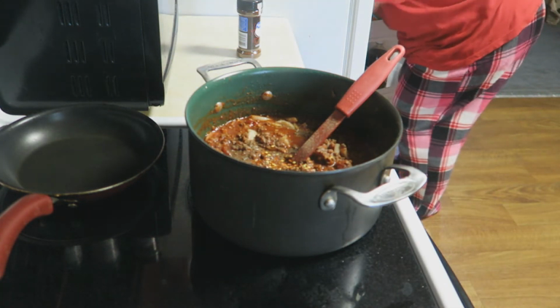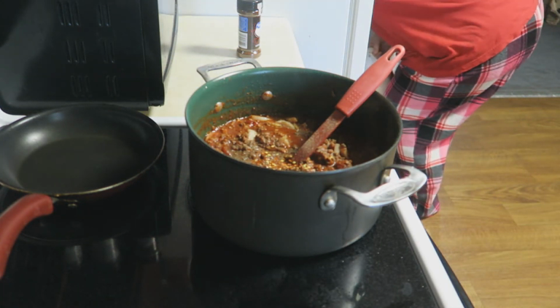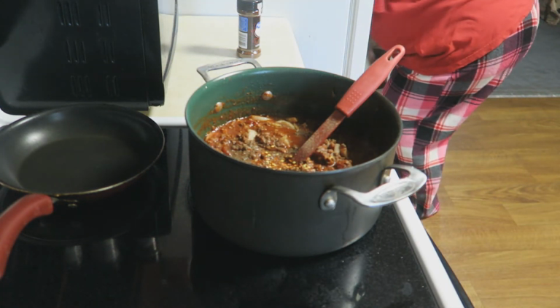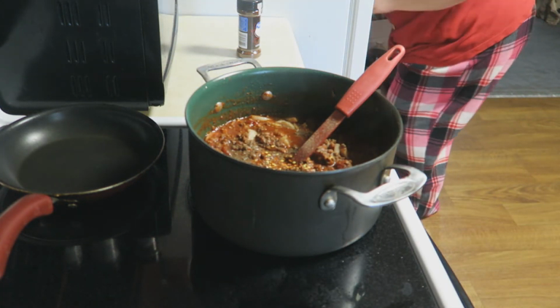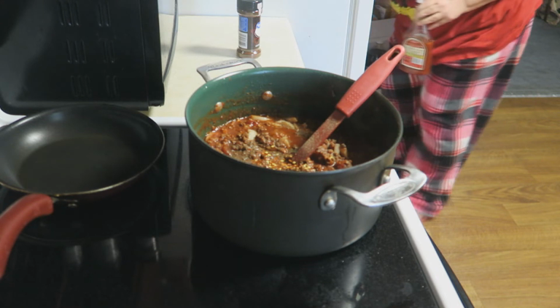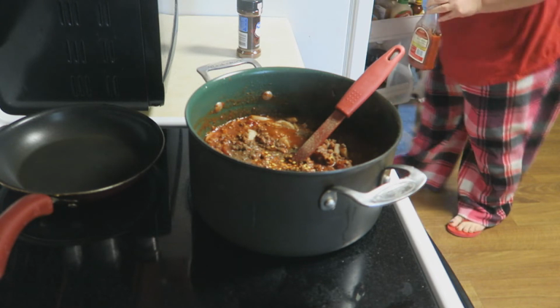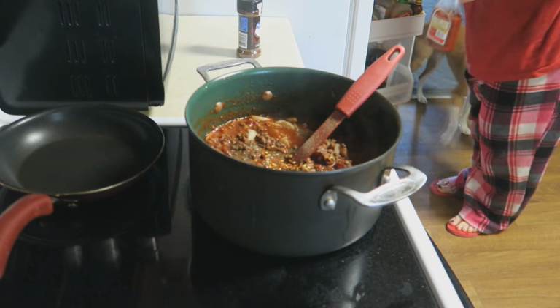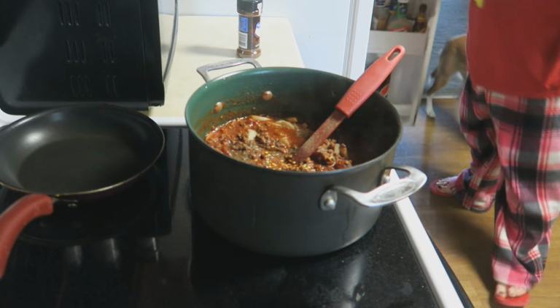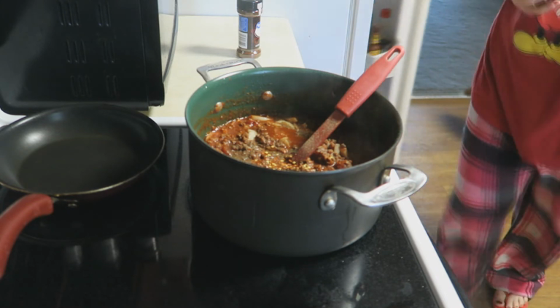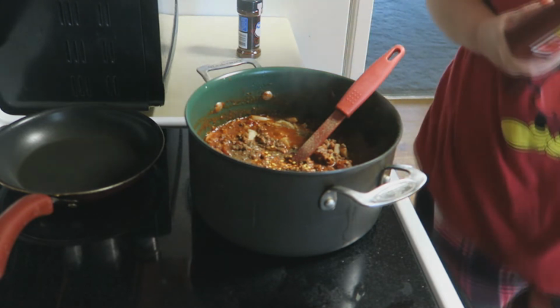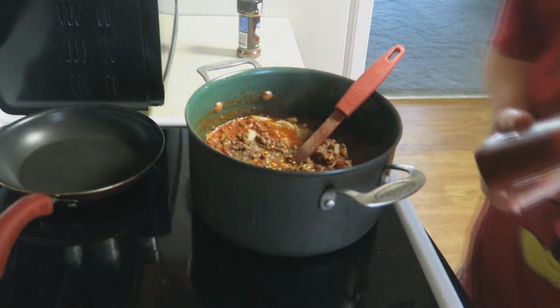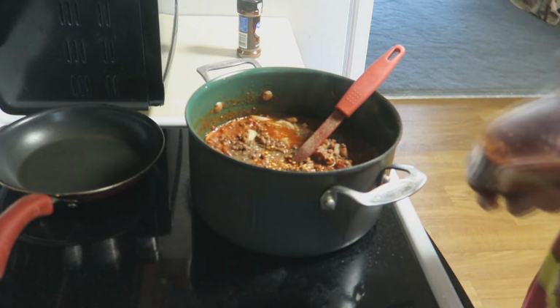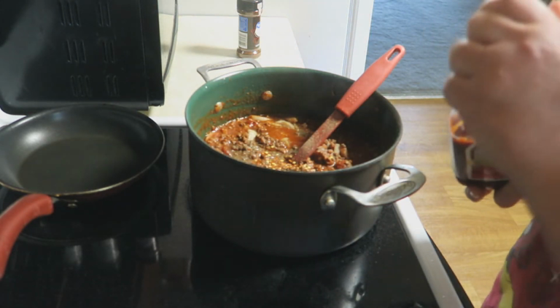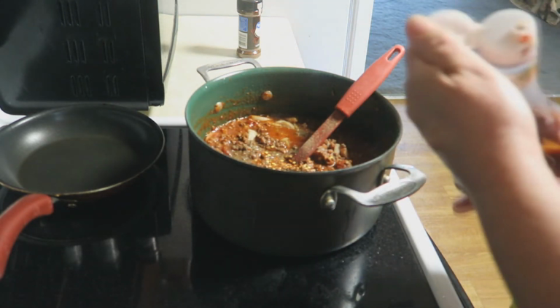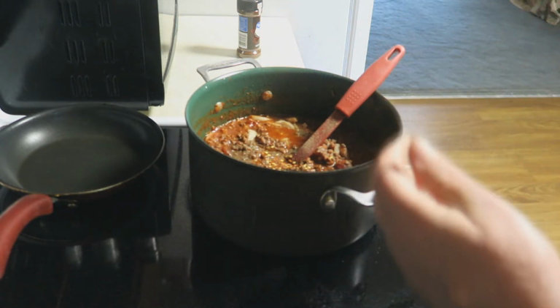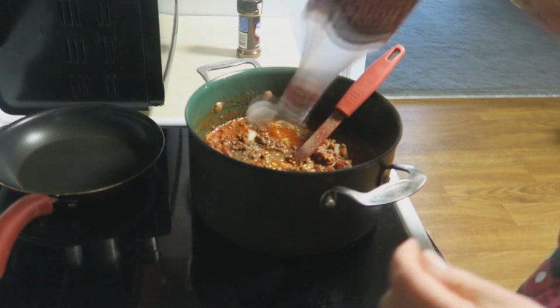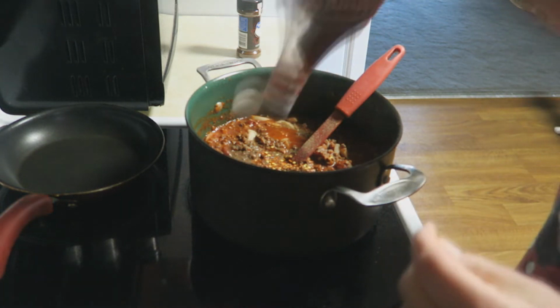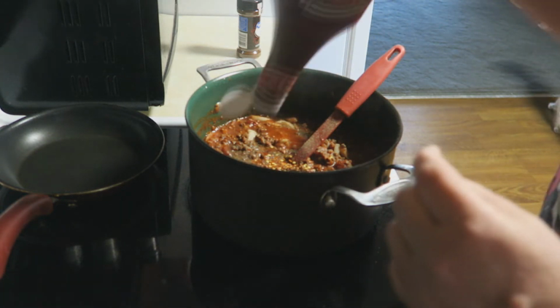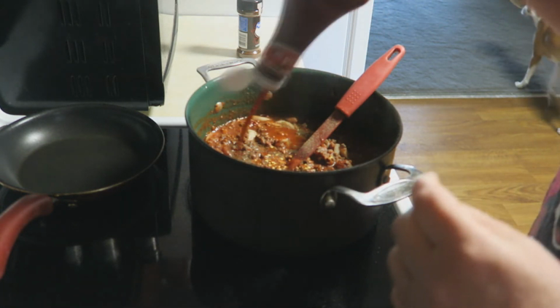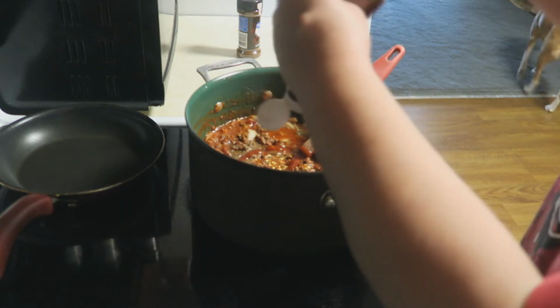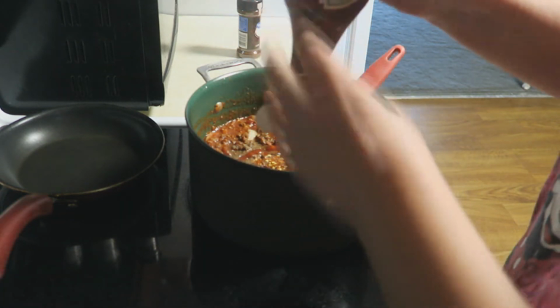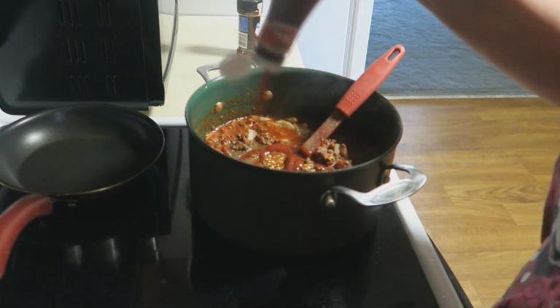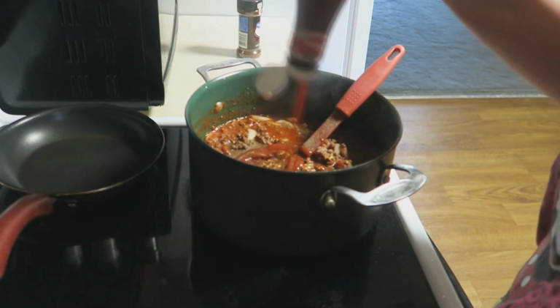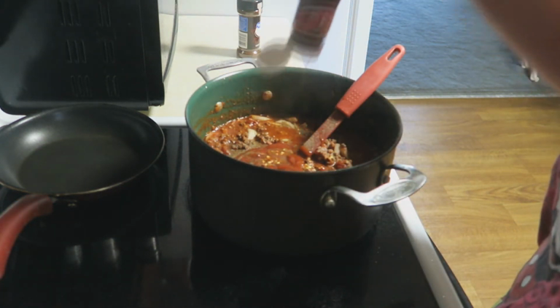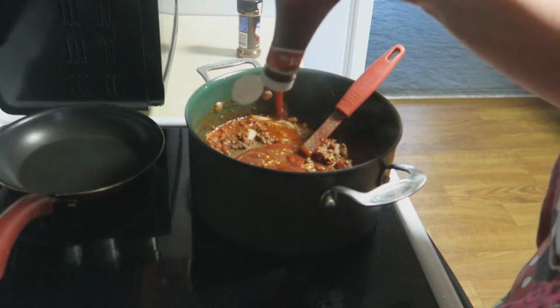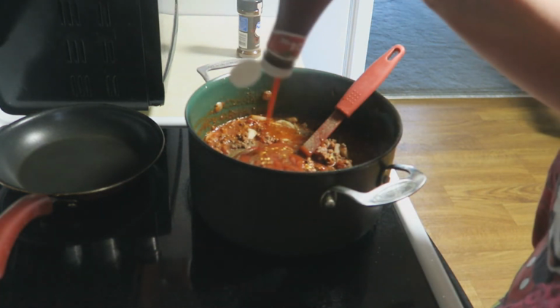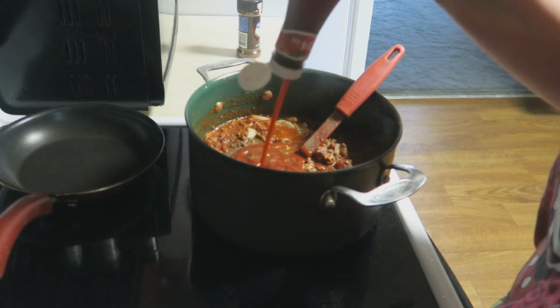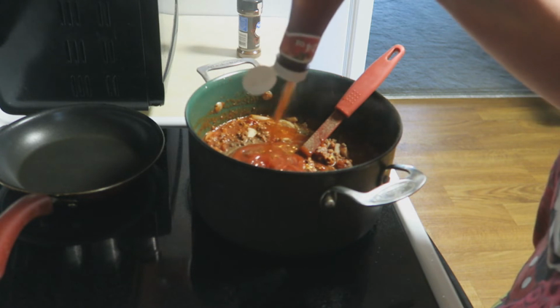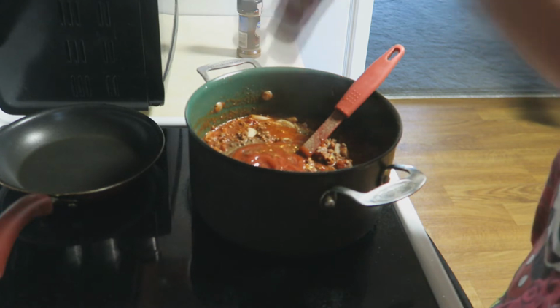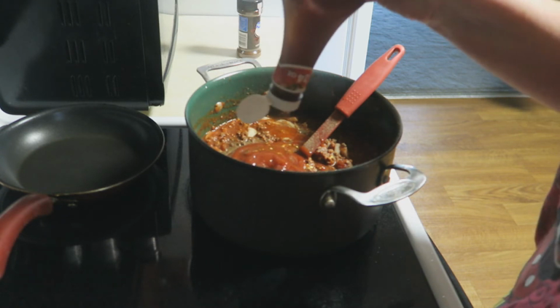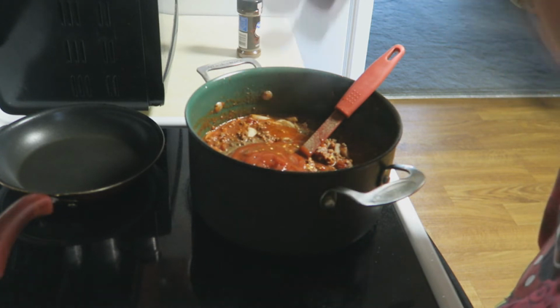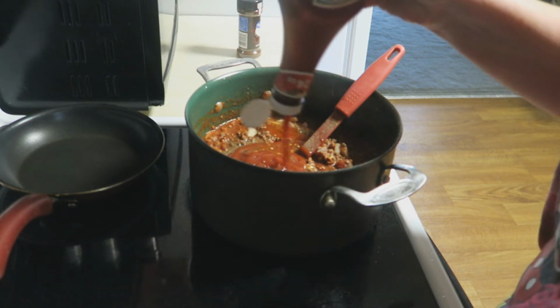Are you getting a look at my pajamas? My fancy fancy pajamas. I like to put seriously about a half a cup of ketchup in it because I like to have a little bit of sweetness to it.